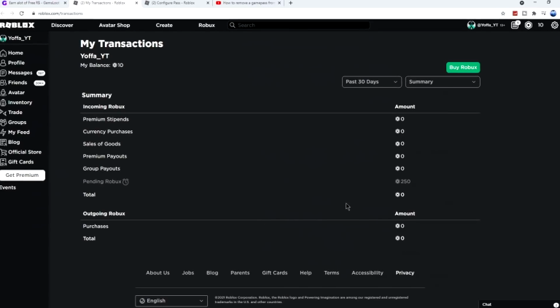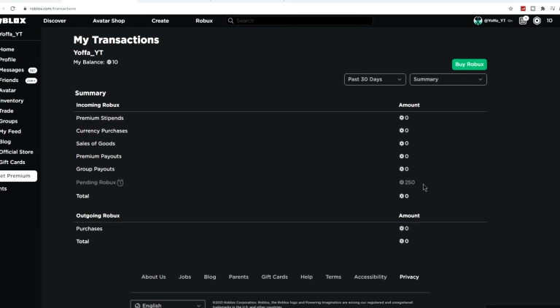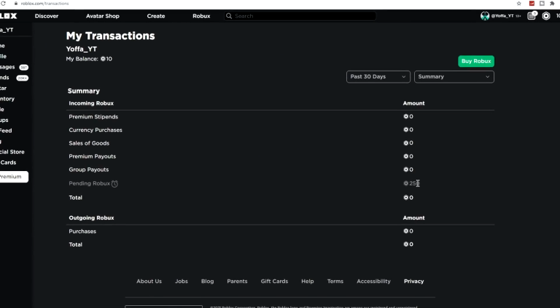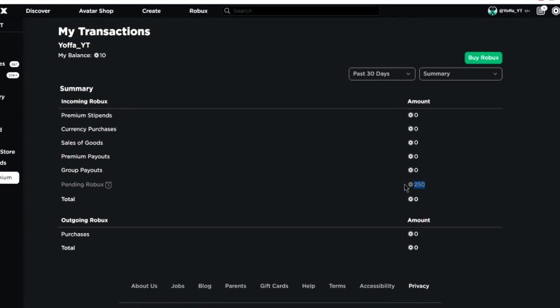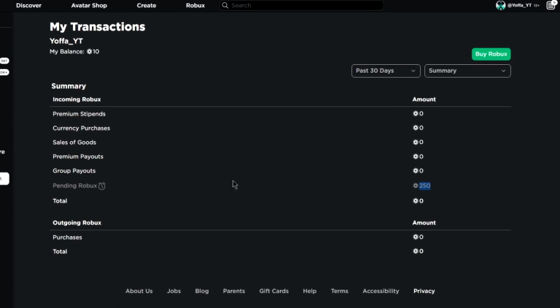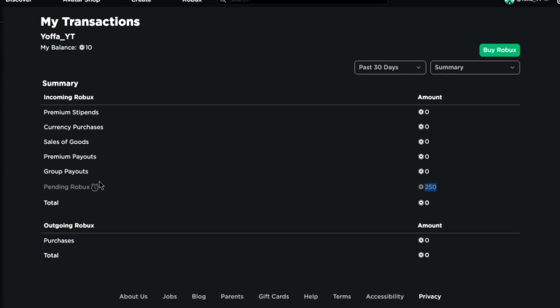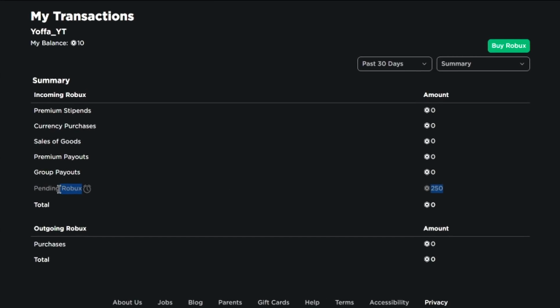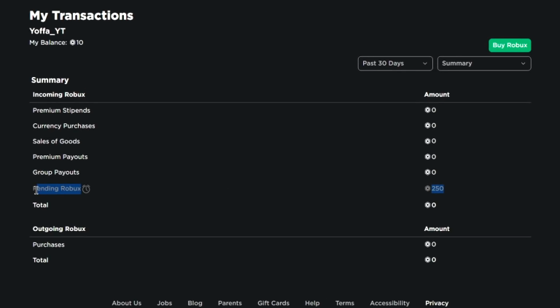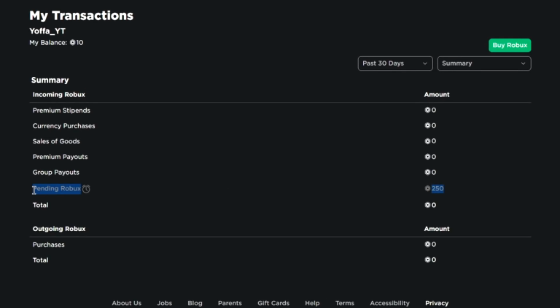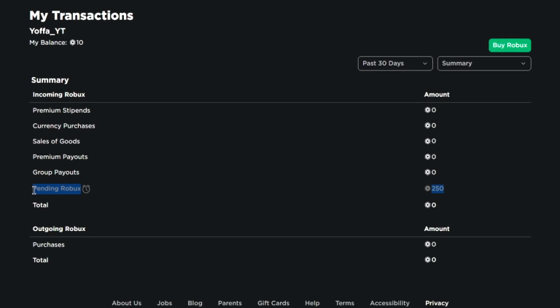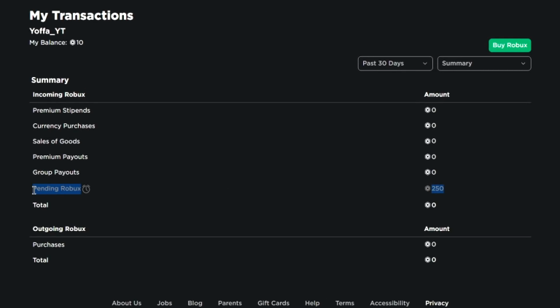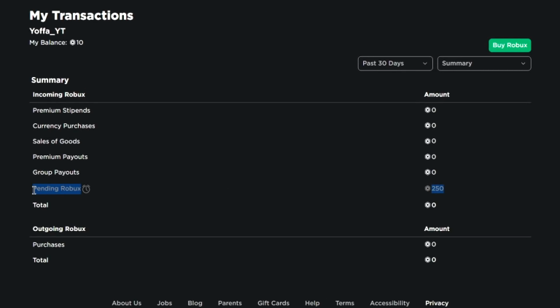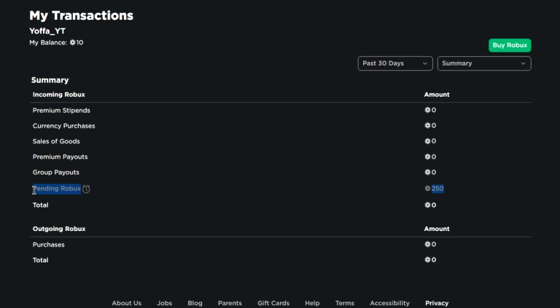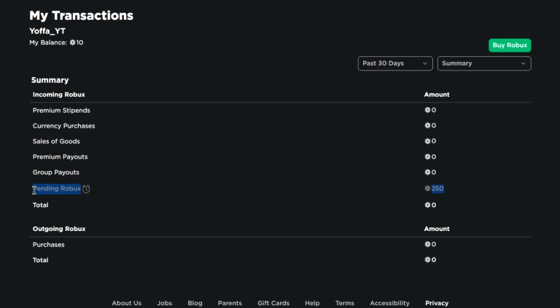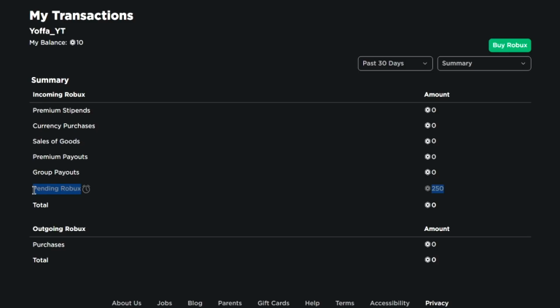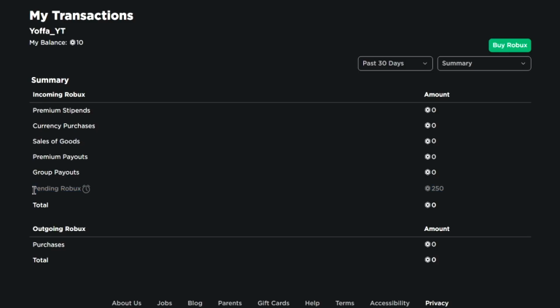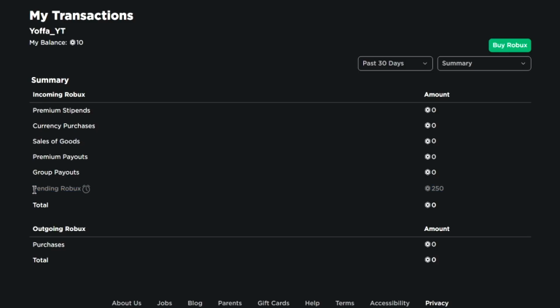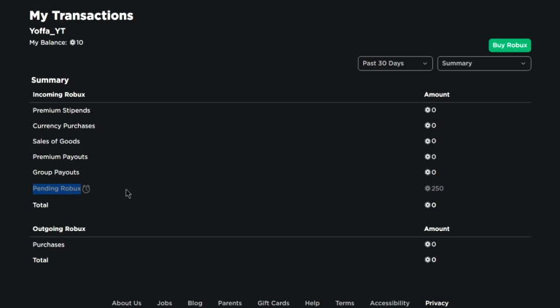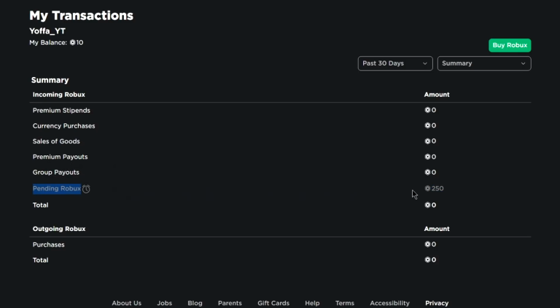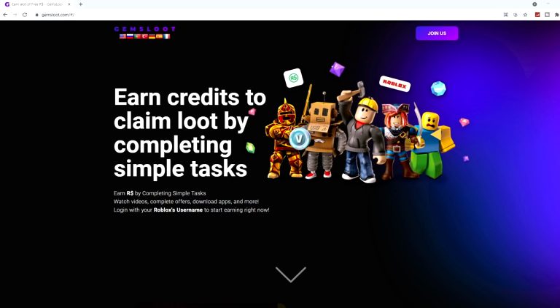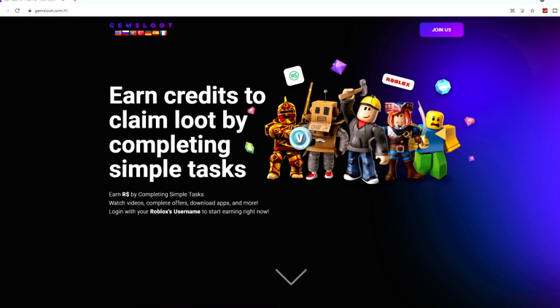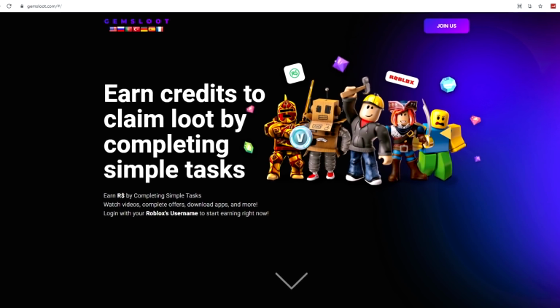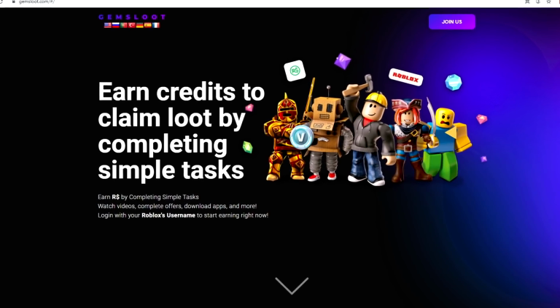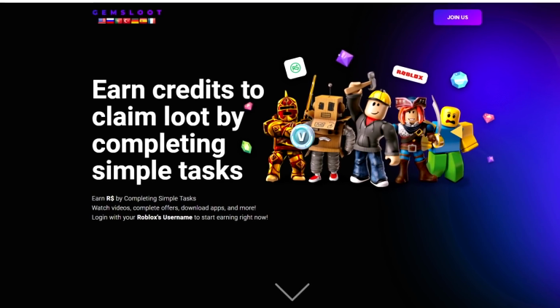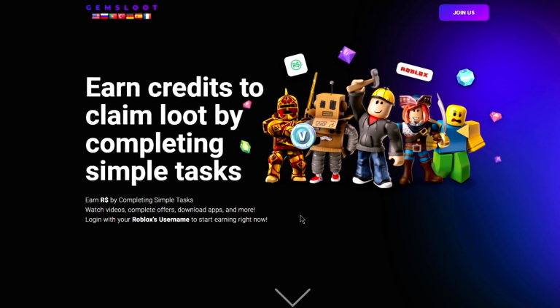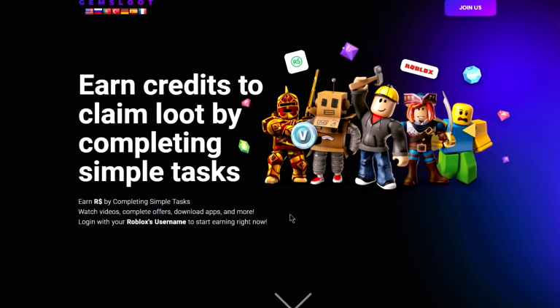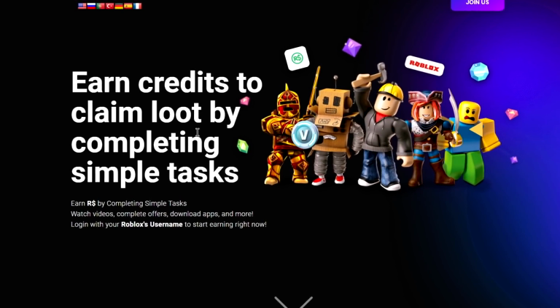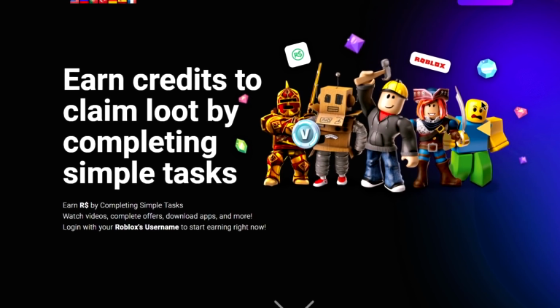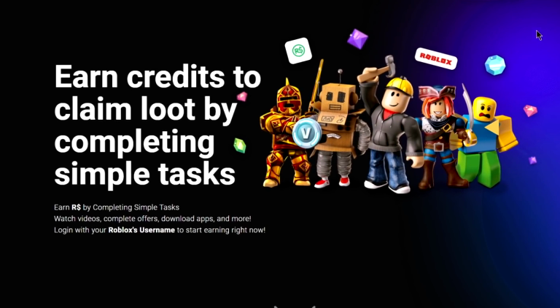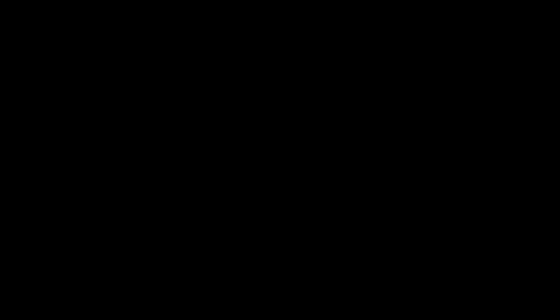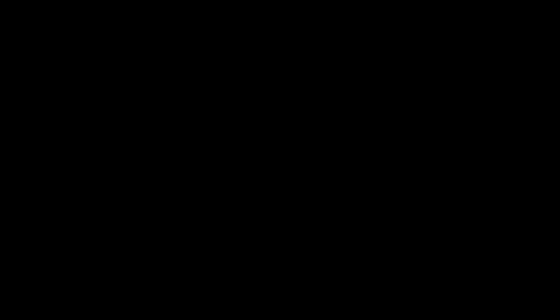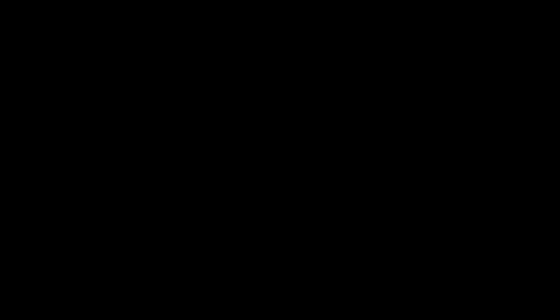You can then view your transactions on the Roblox website. As you can see here, I have 250 pending Robux that will be in my account in a few days. So if you guys want to get some free Robux, the Gemsloot link will be in the description. Now let's get on with the video.